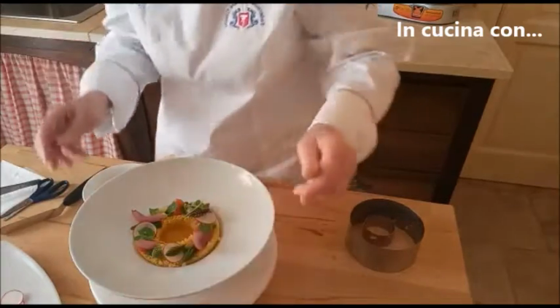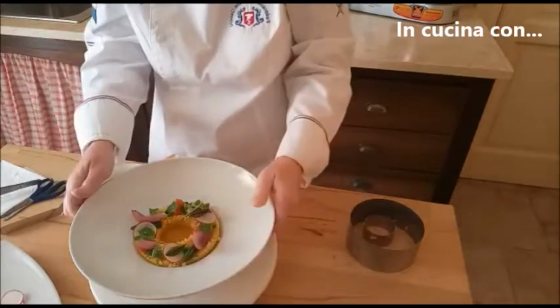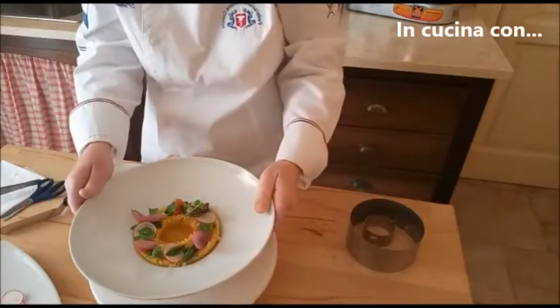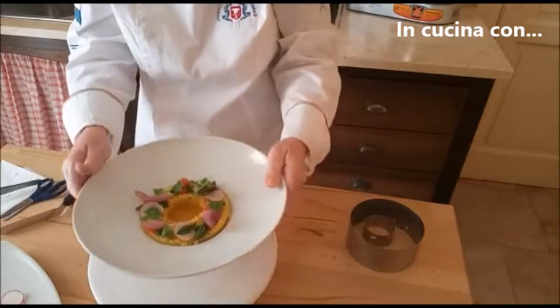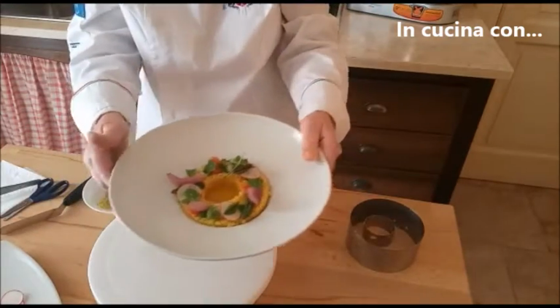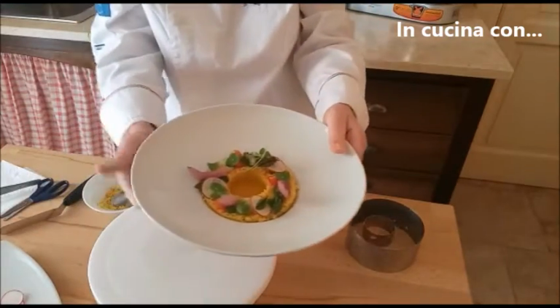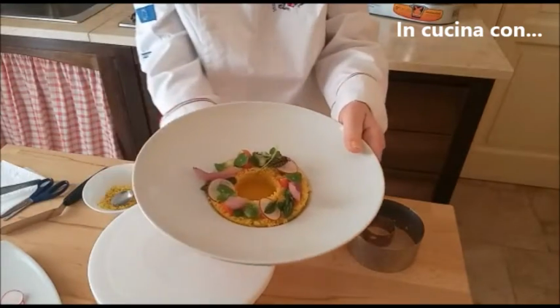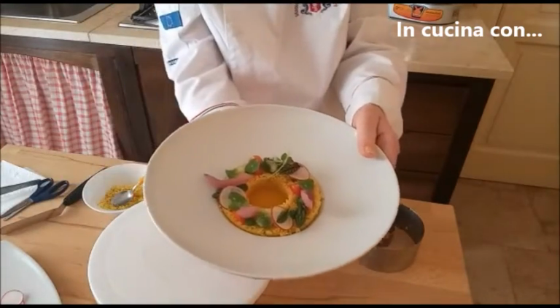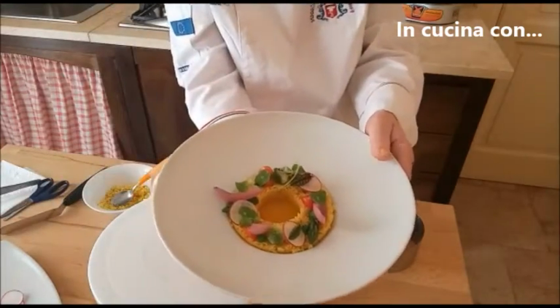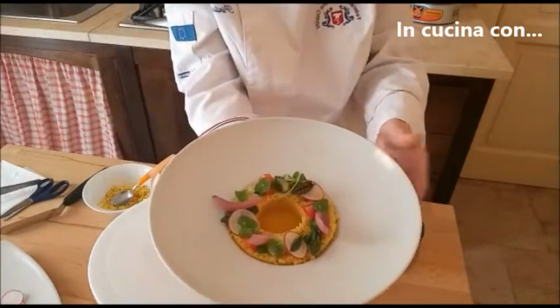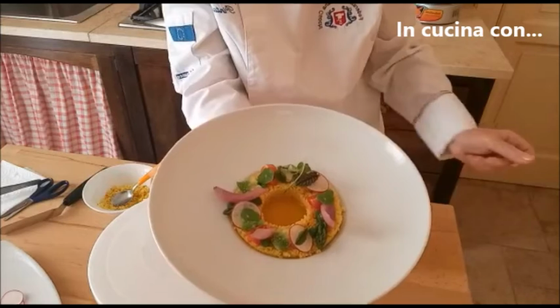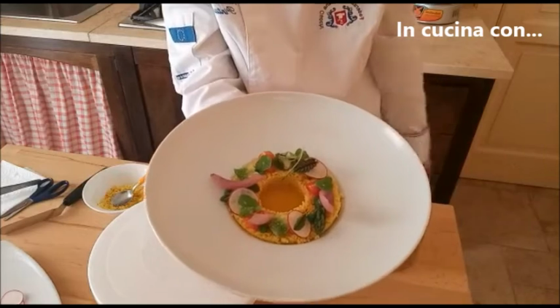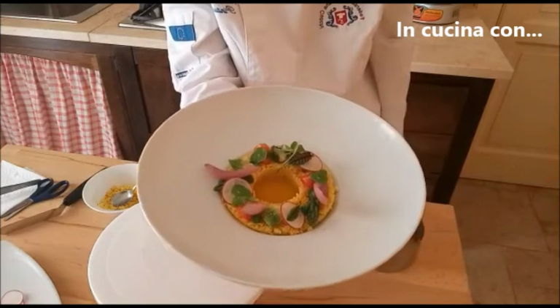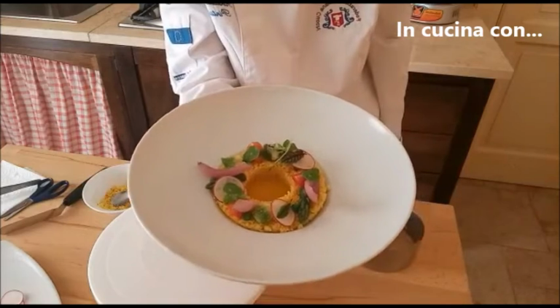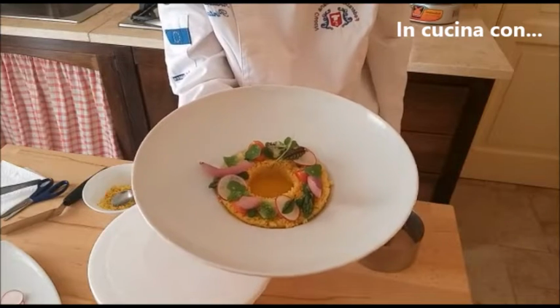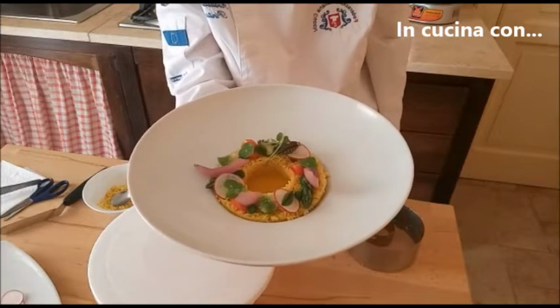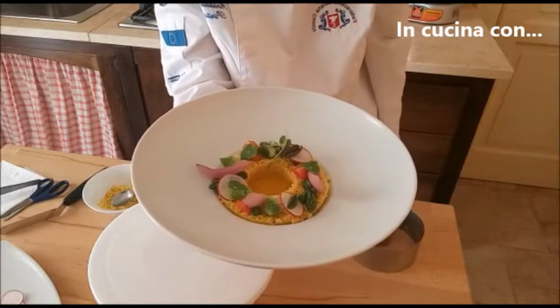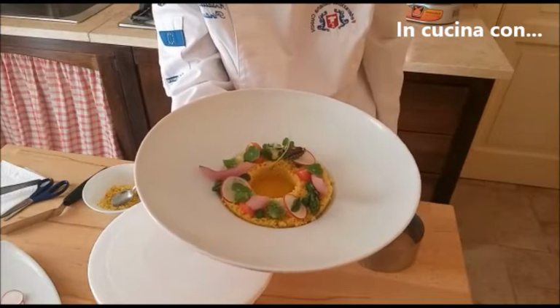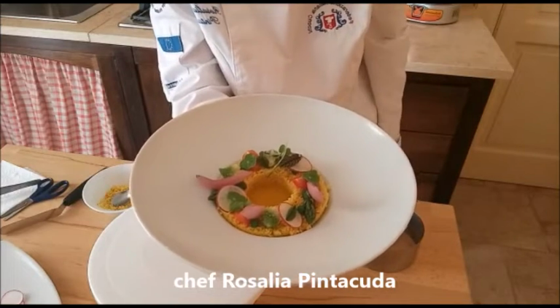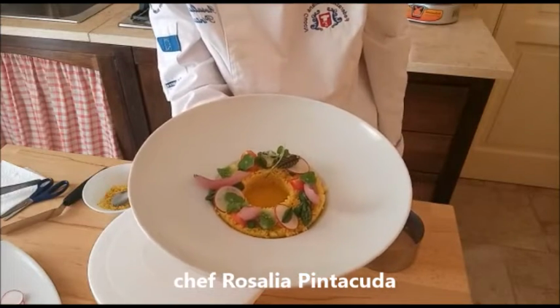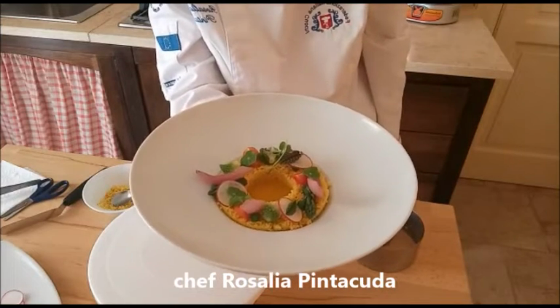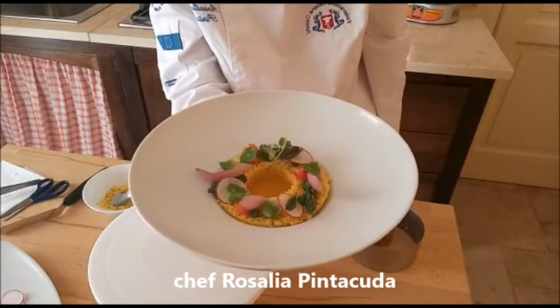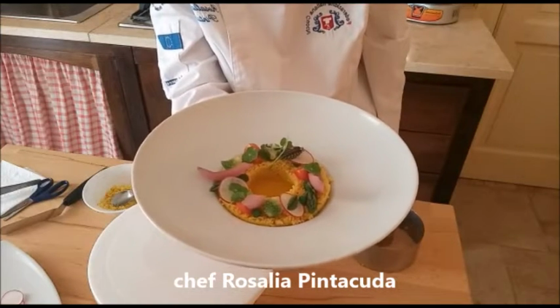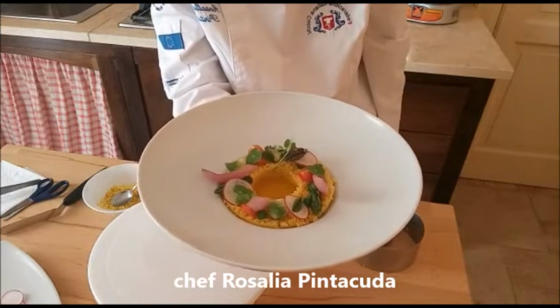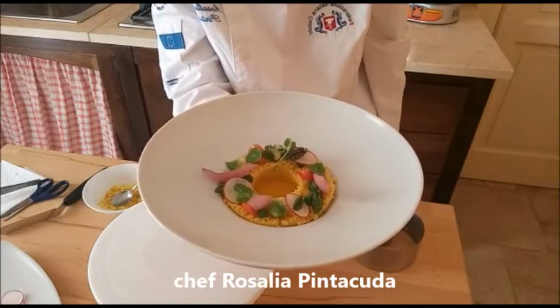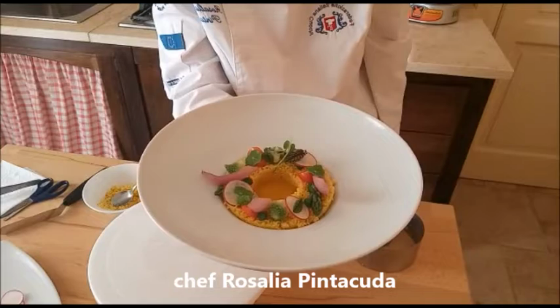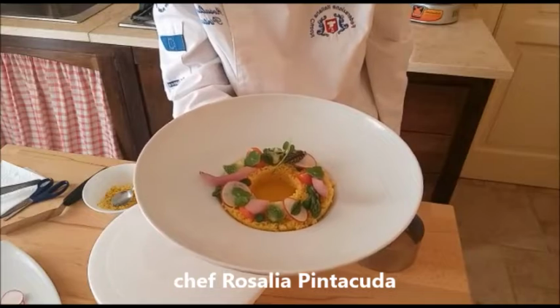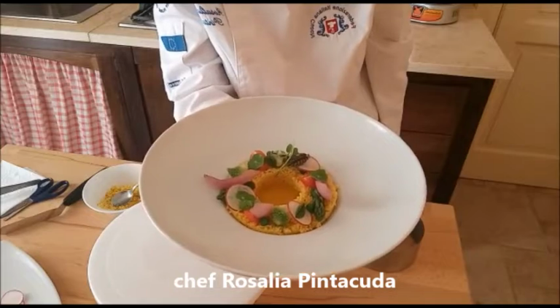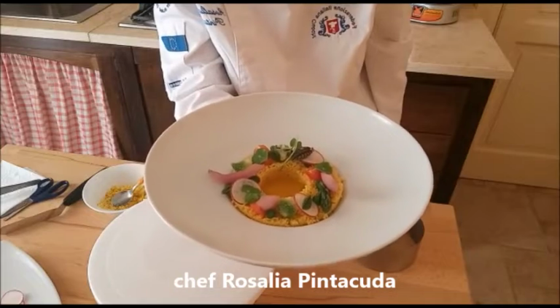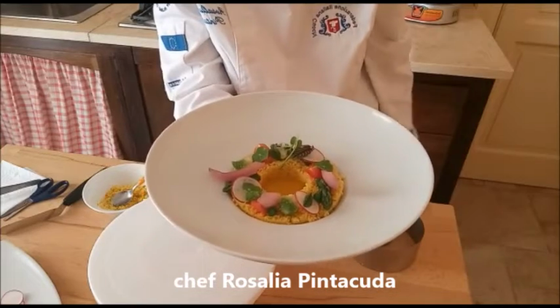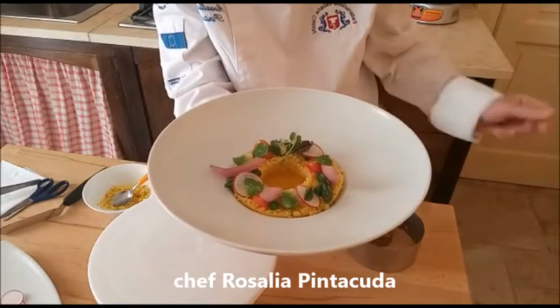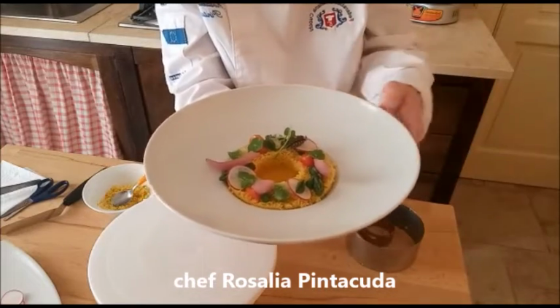Ed ecco che il nostro piatto è pronto: semplice, fresco, adatto per la primavera e per tutte le occasioni.